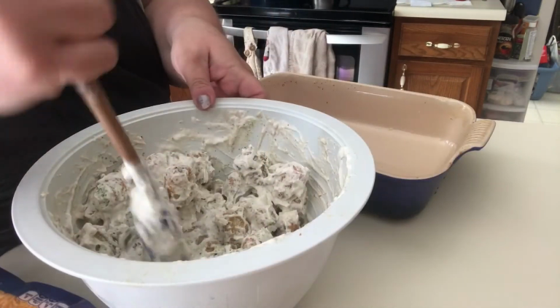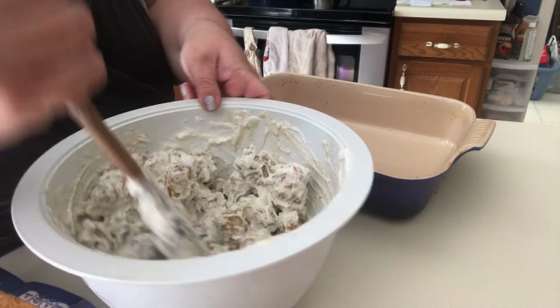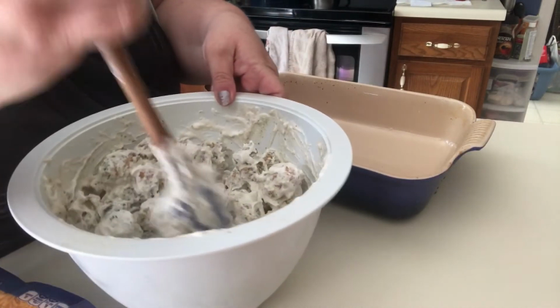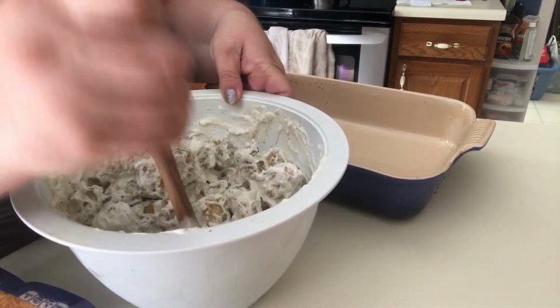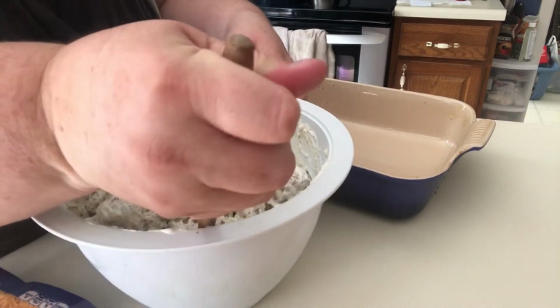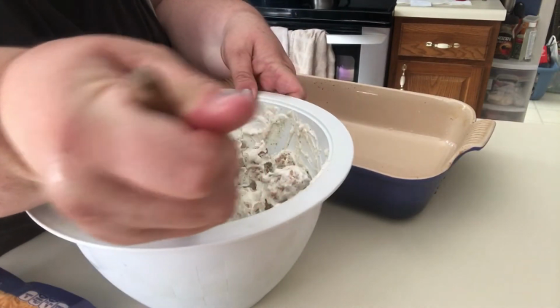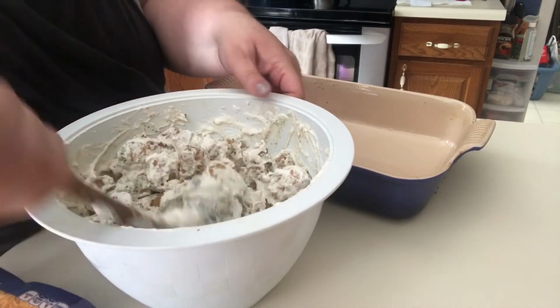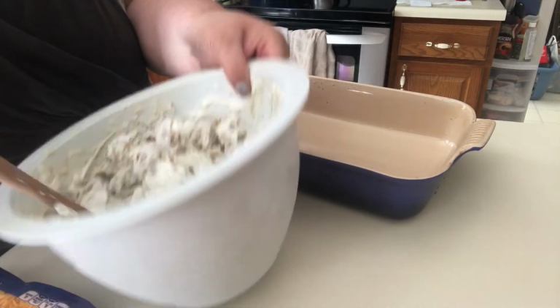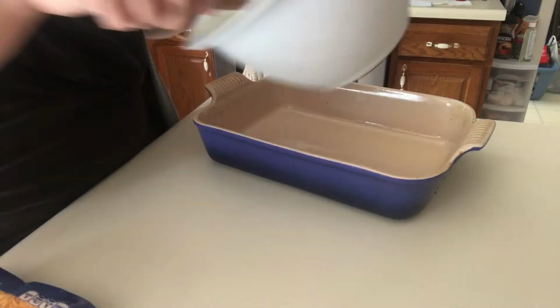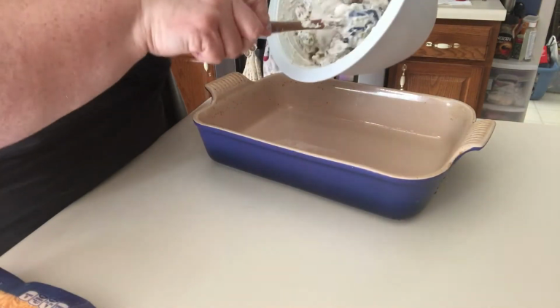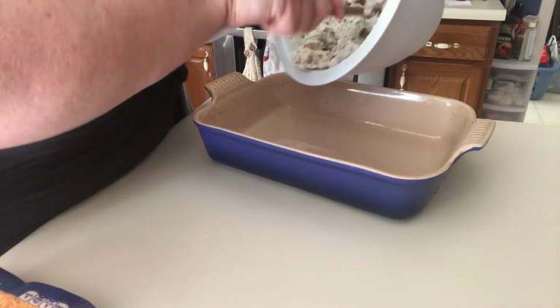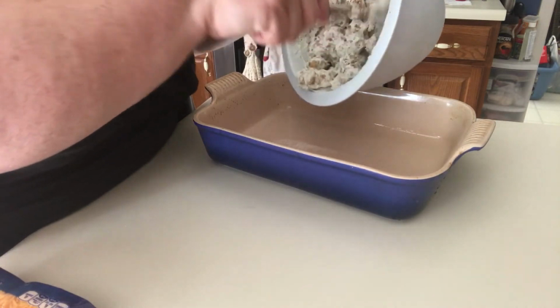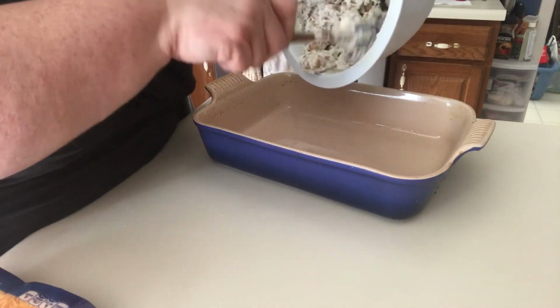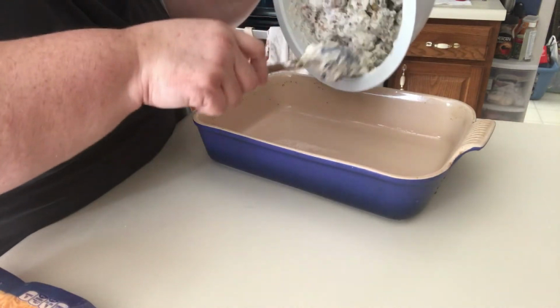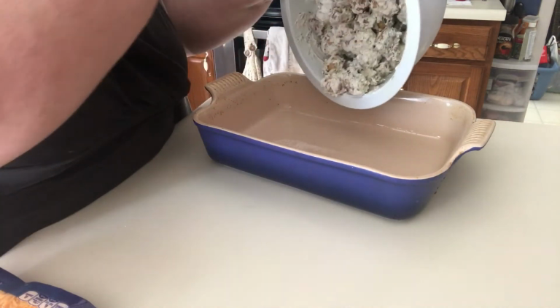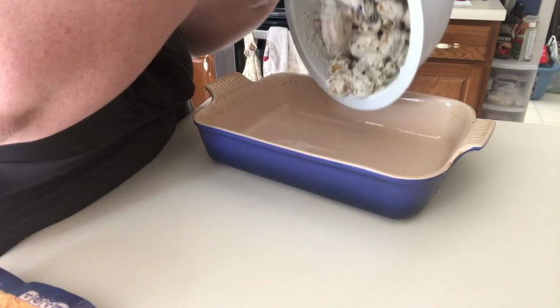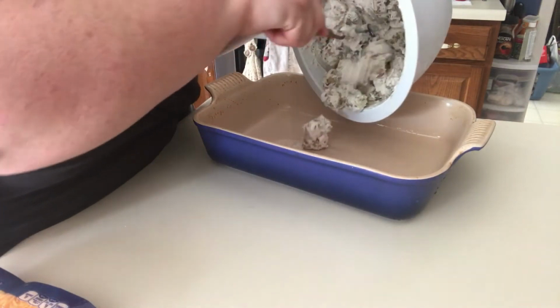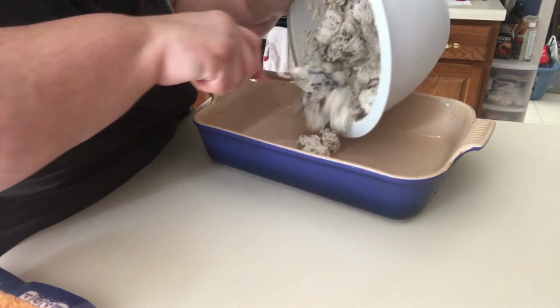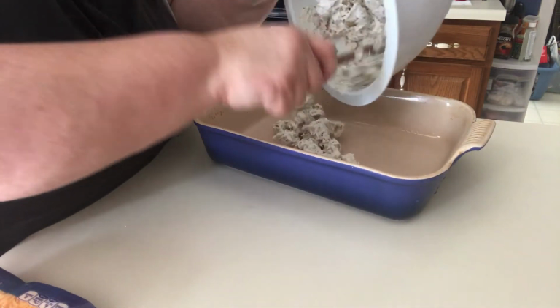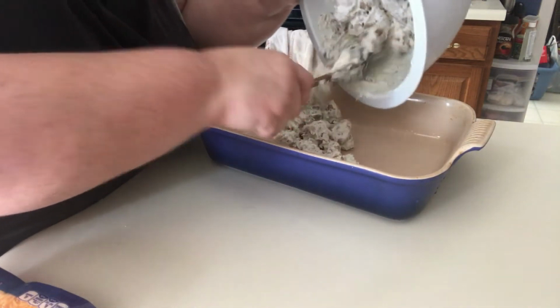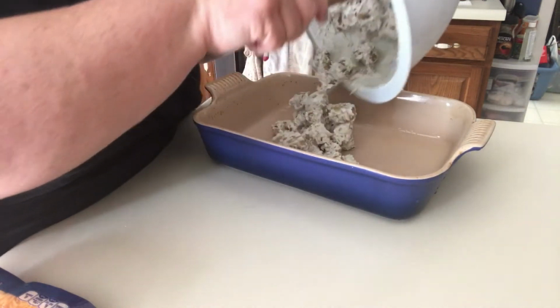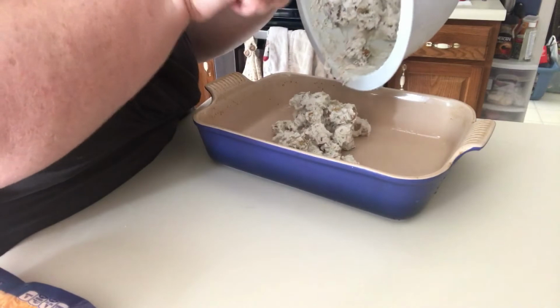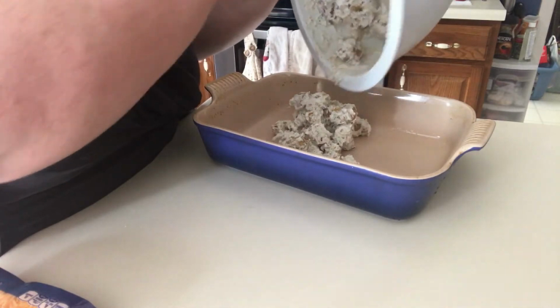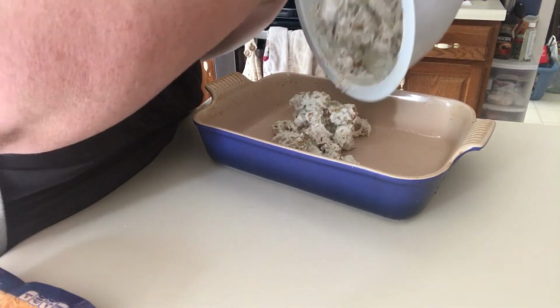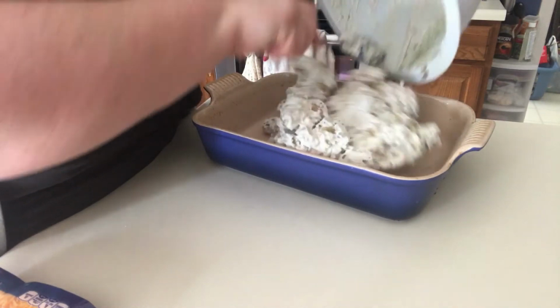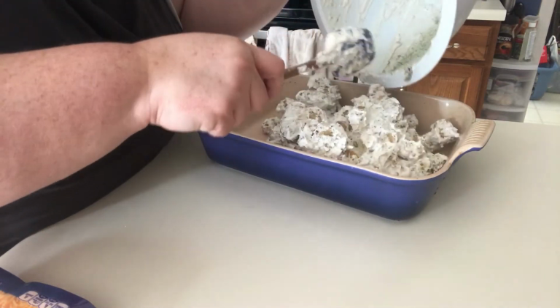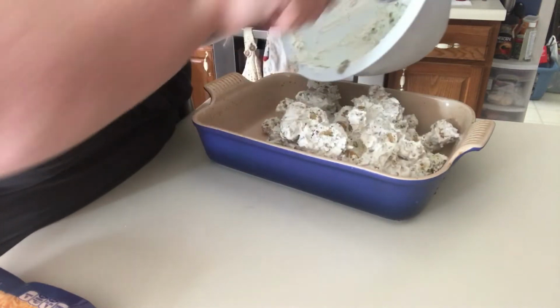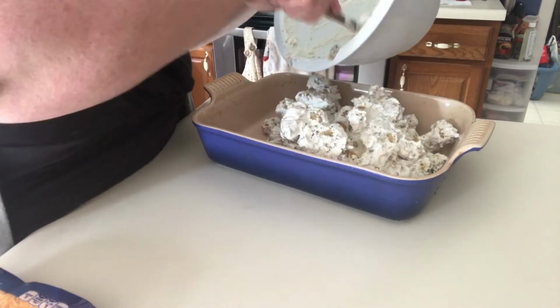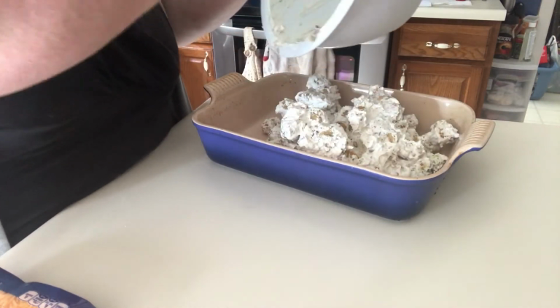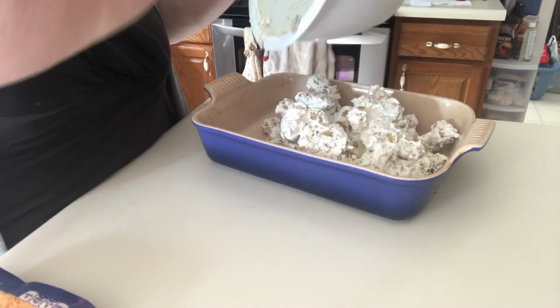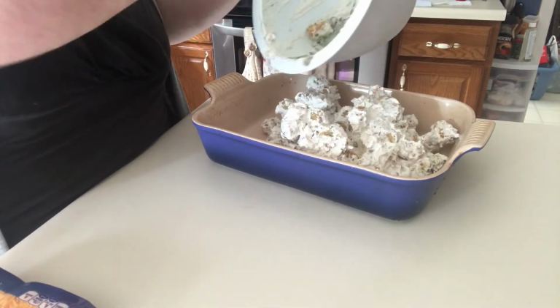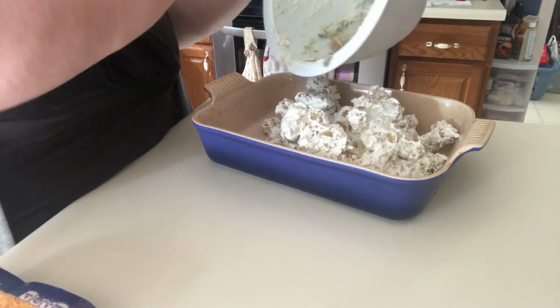So I have it mostly mixed, I think. That was silly. And I'm just going to go ahead and pour it into this 9 by 11, or whatever, baking dish.